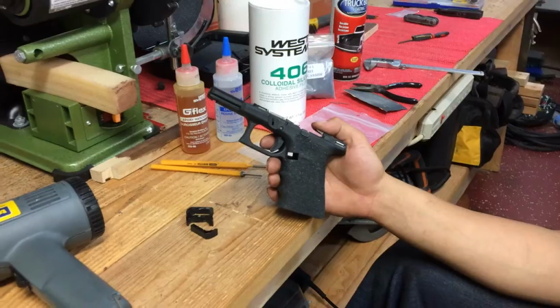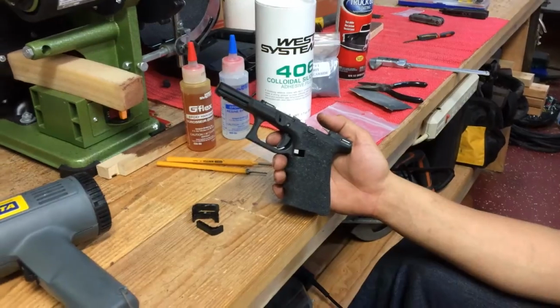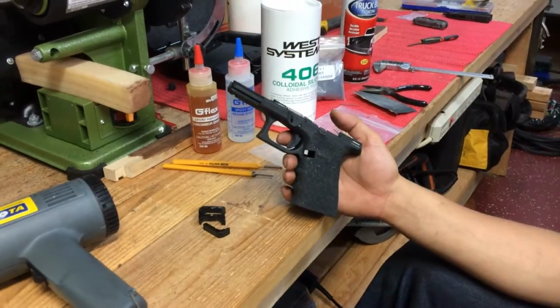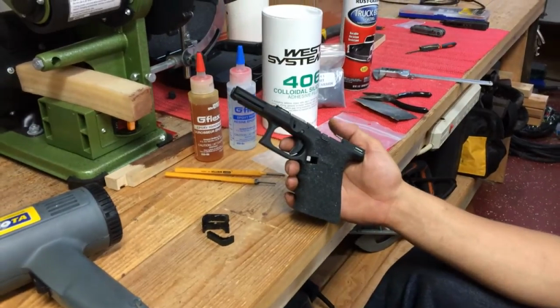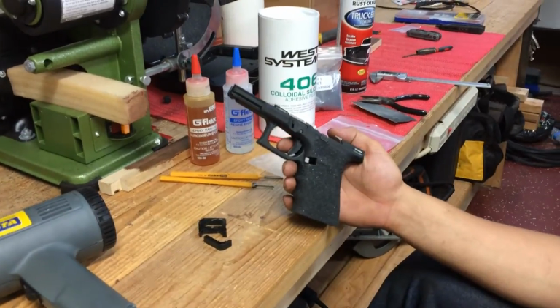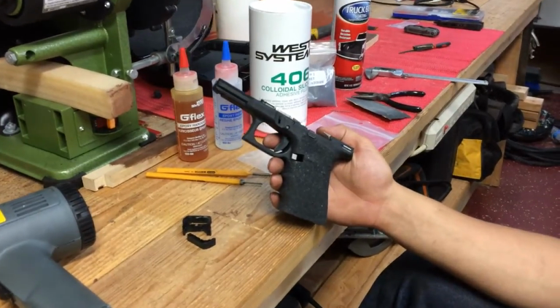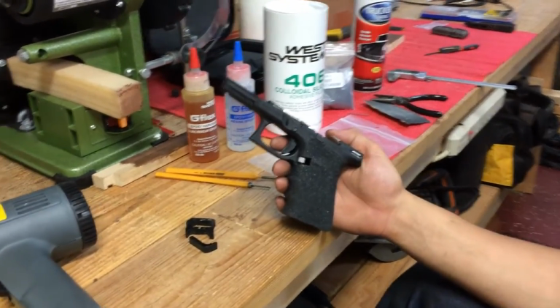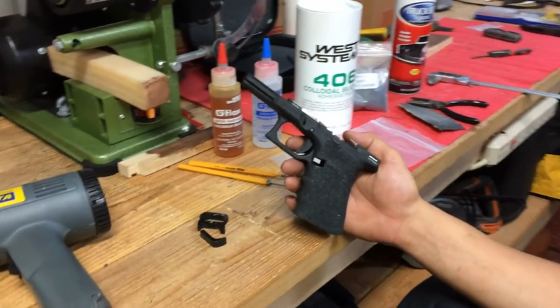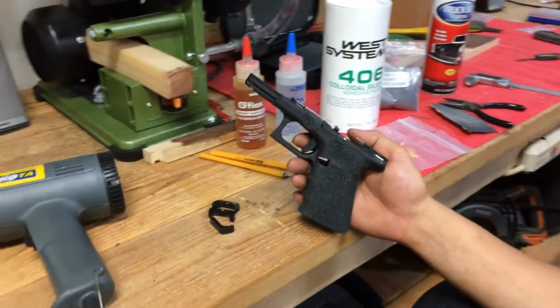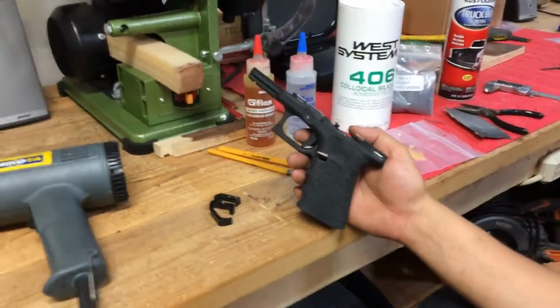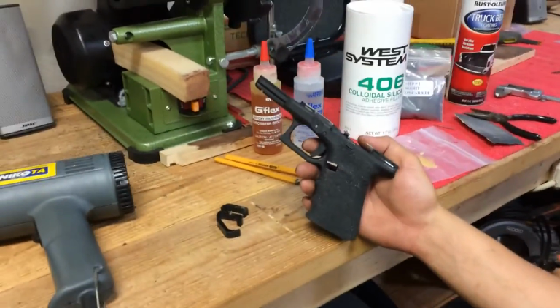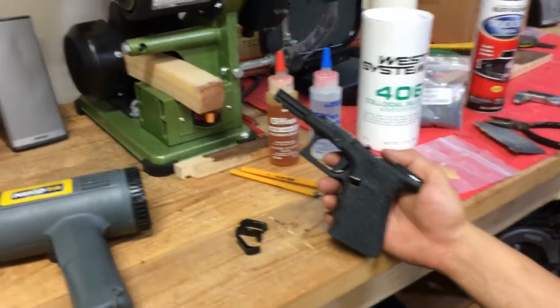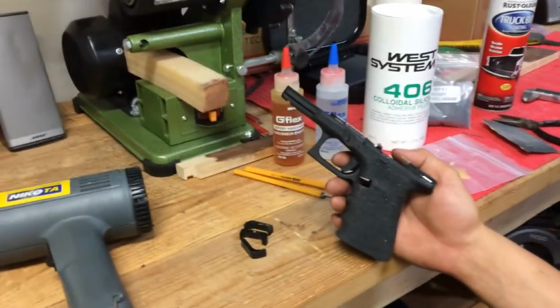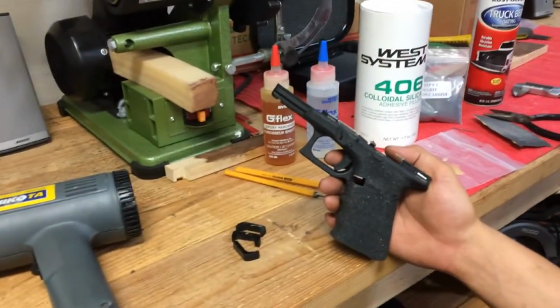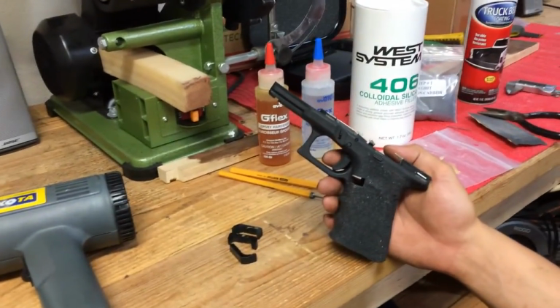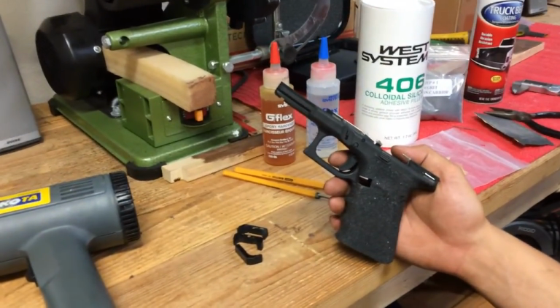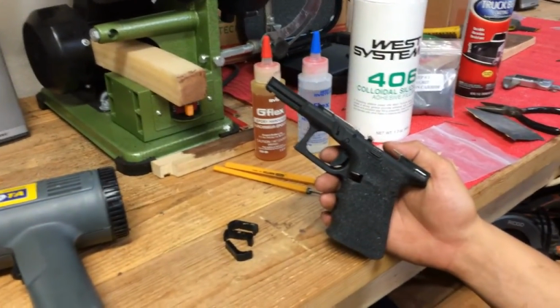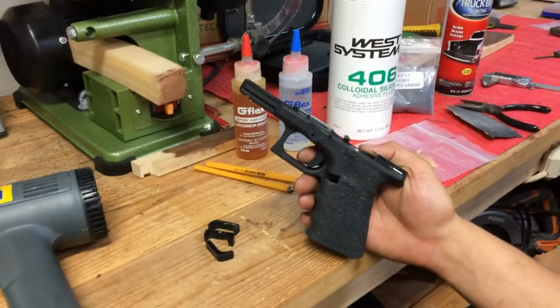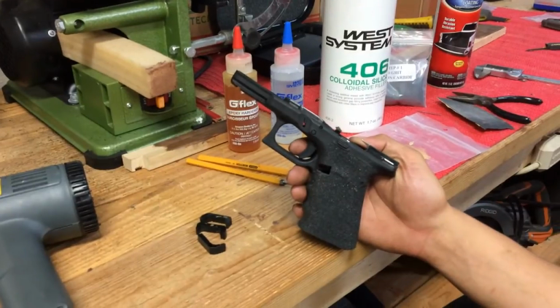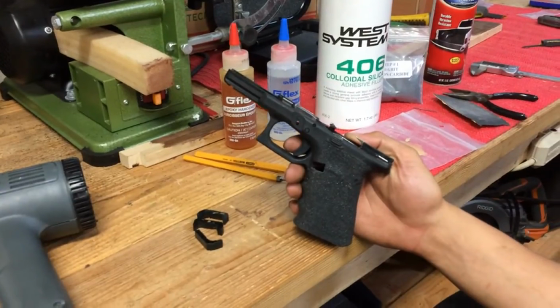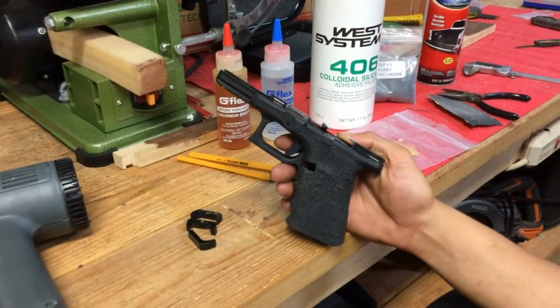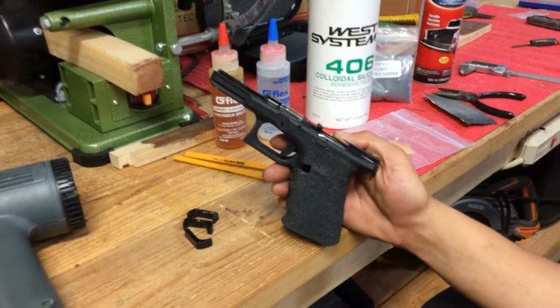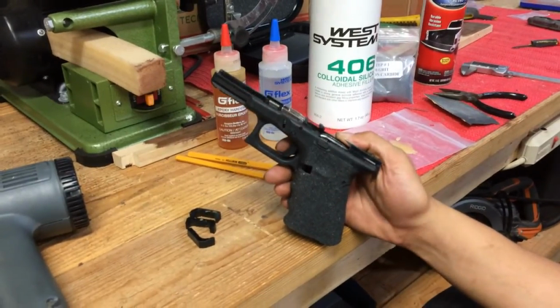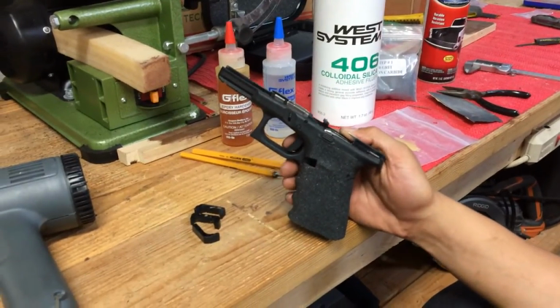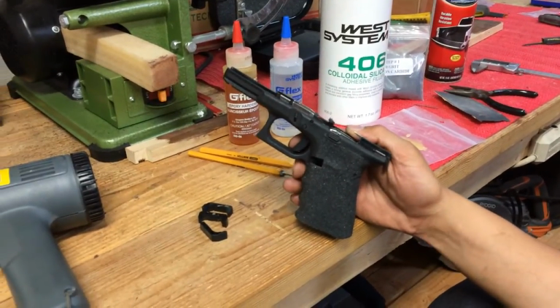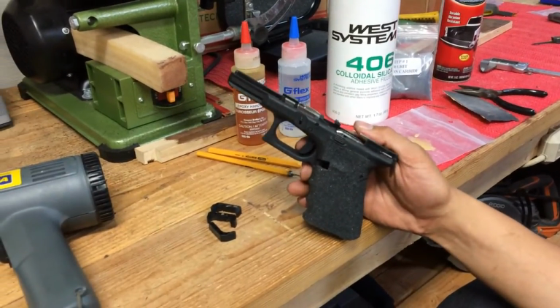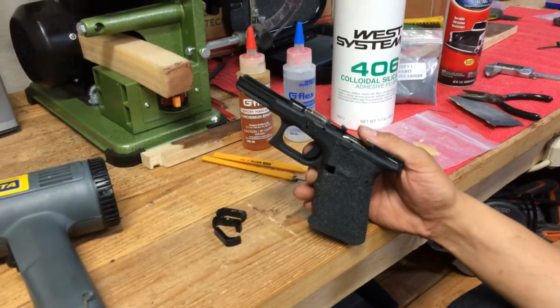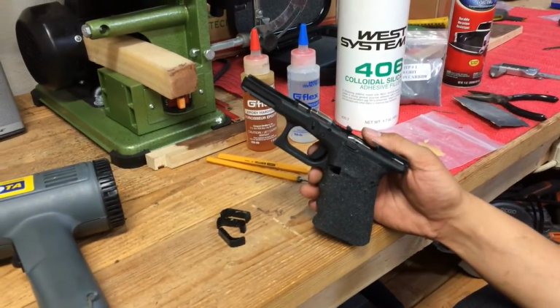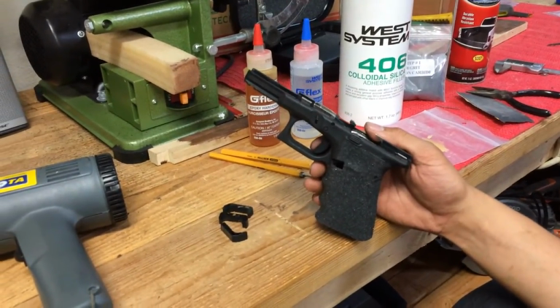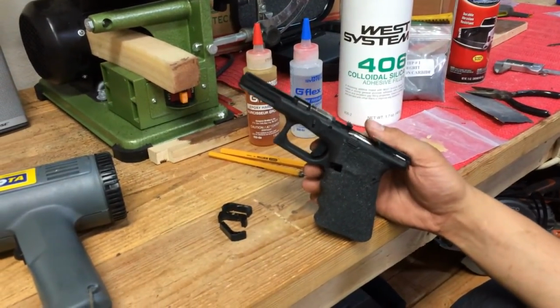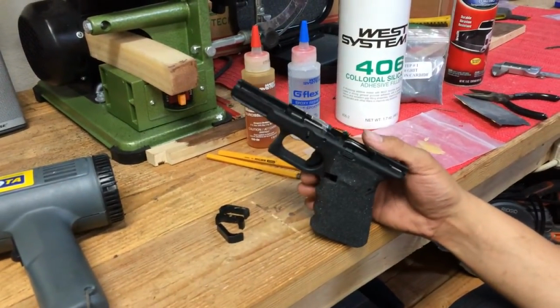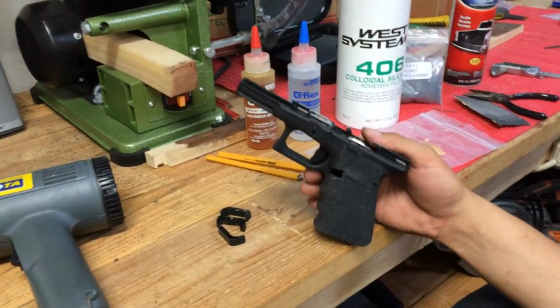I want to talk about some of the recent modifications that I've done to my third generation Glock 19. We'll talk about the process and some of the items that I used.